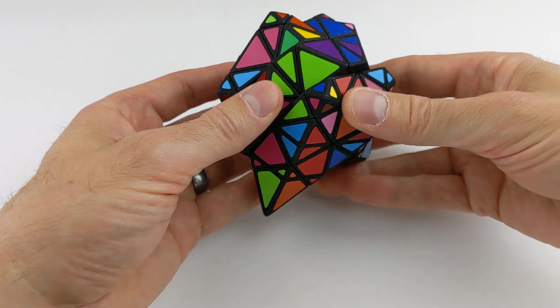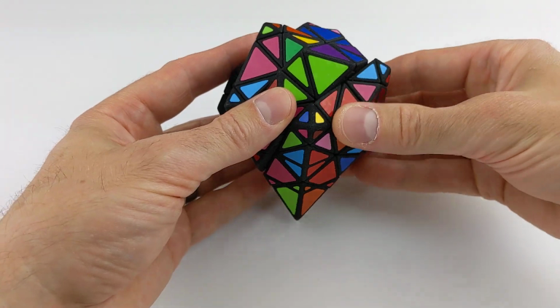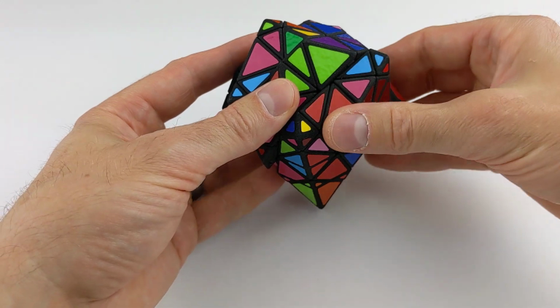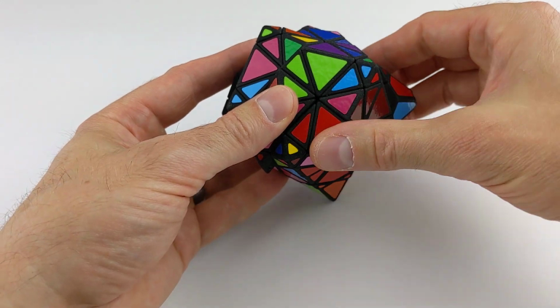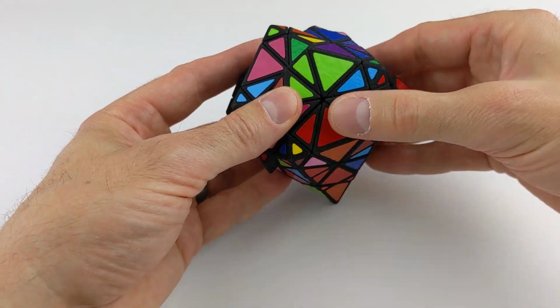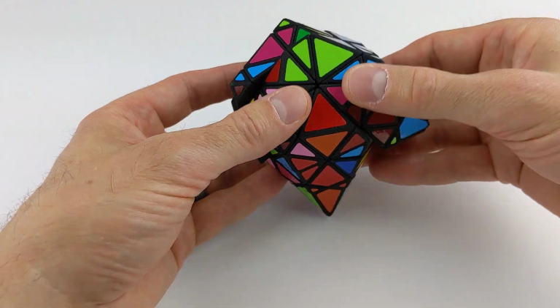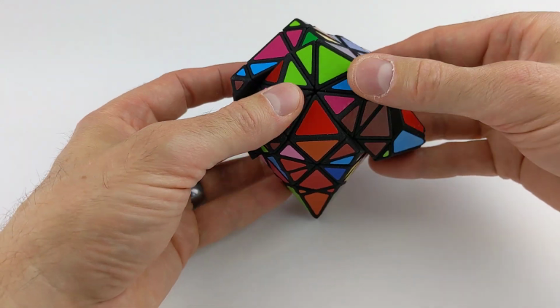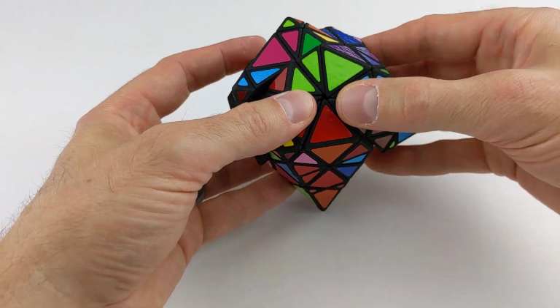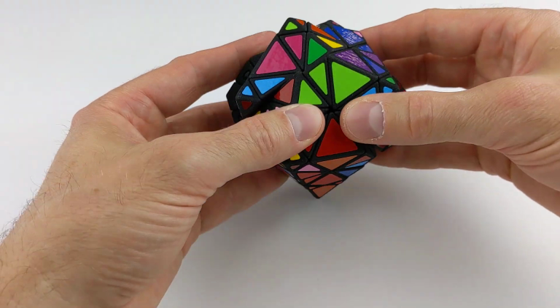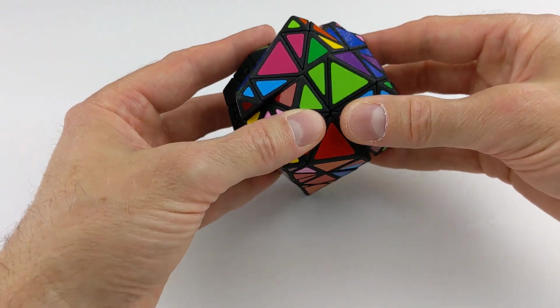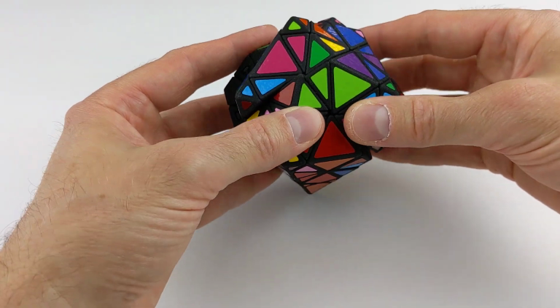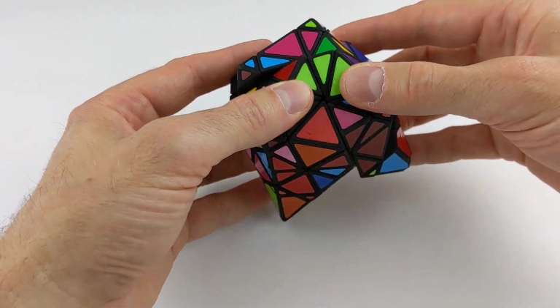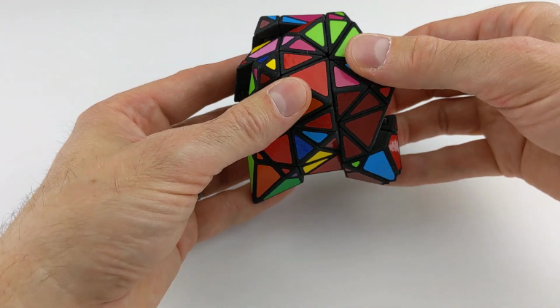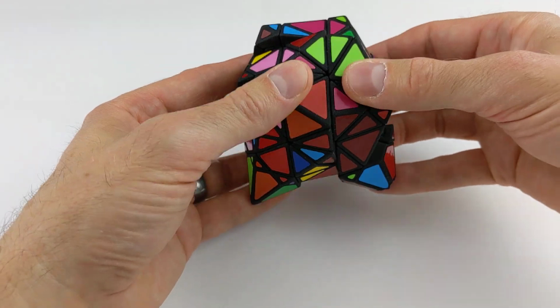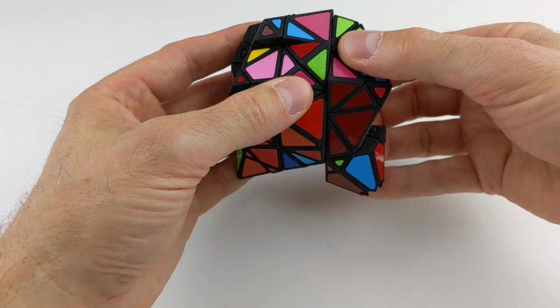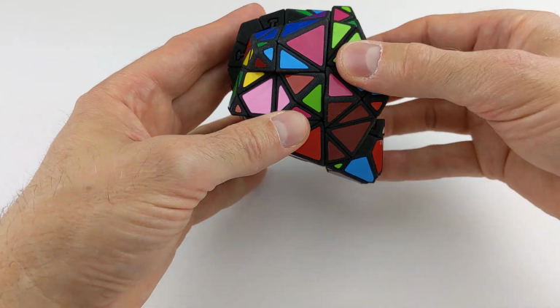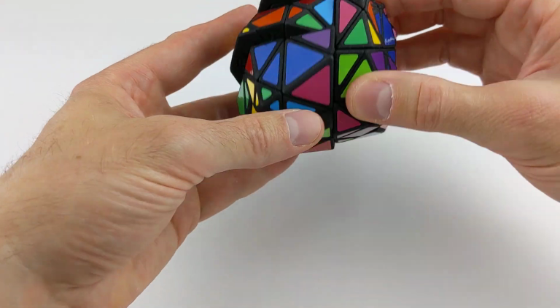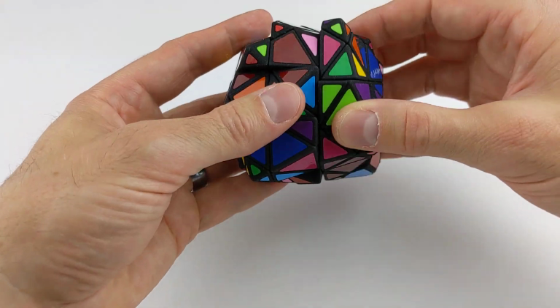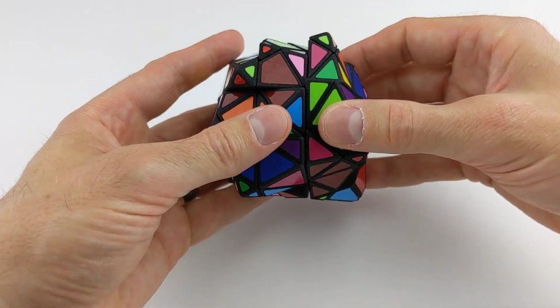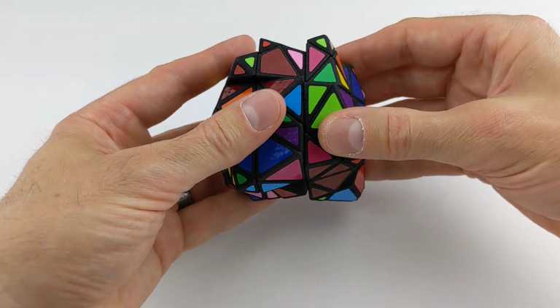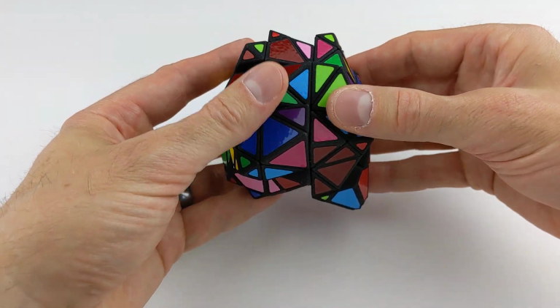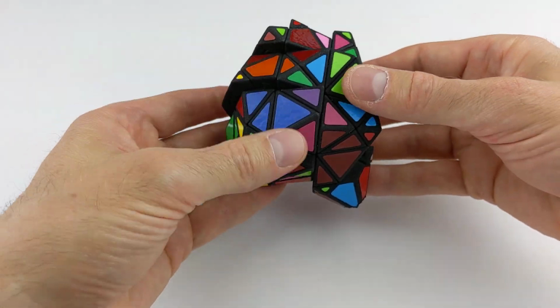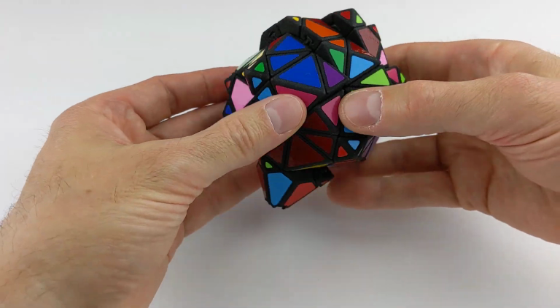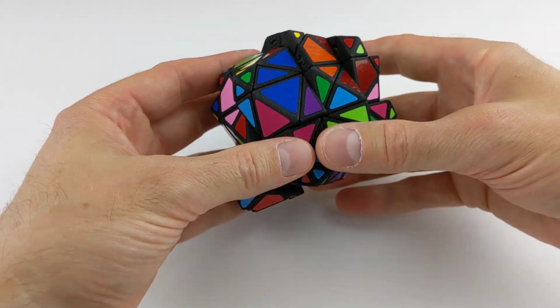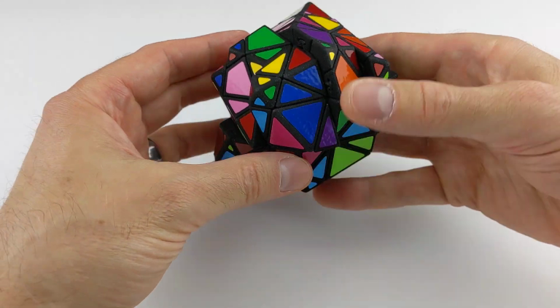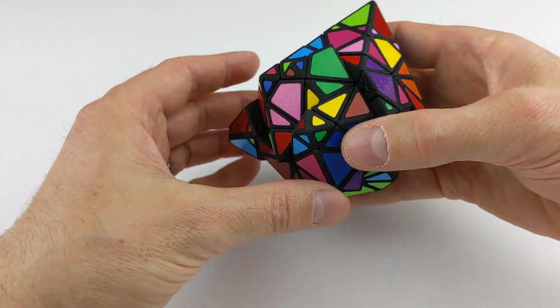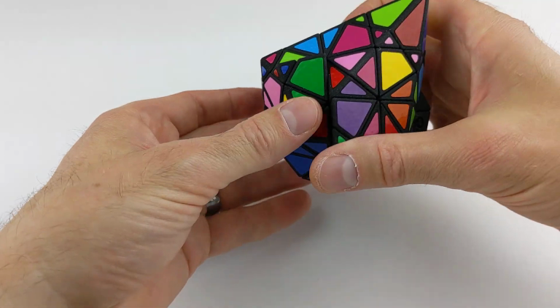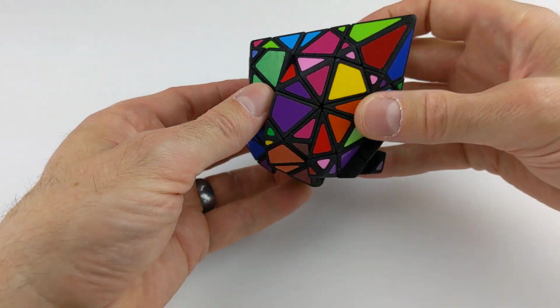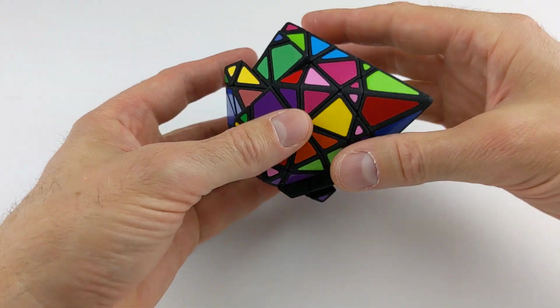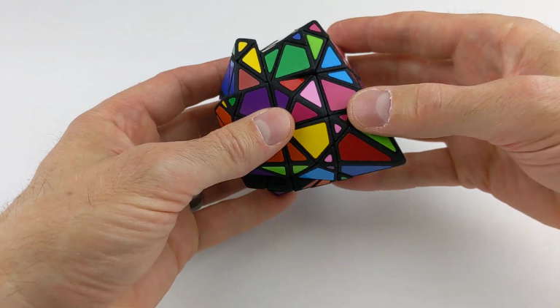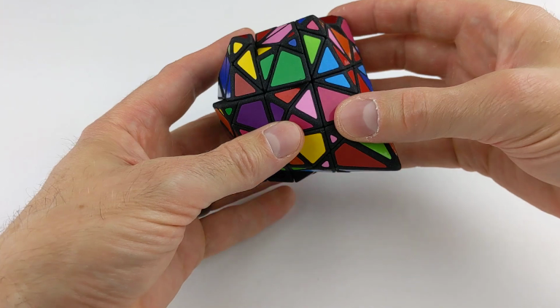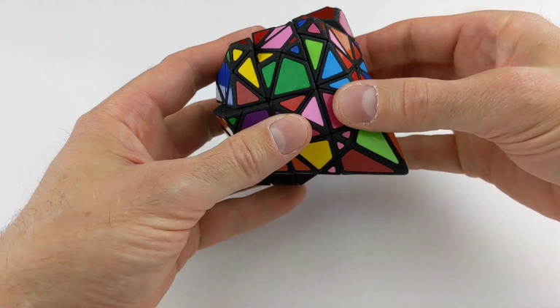And as you can tell, I'm having a hard time actually seeing where all the slices line up at times. But that's part of the fun of this puzzle.